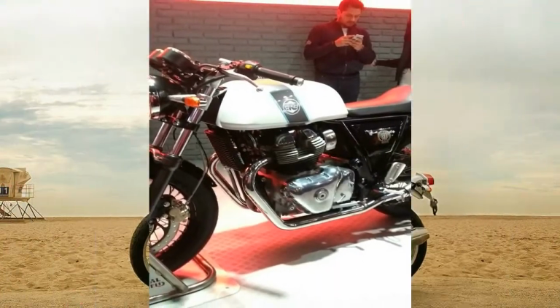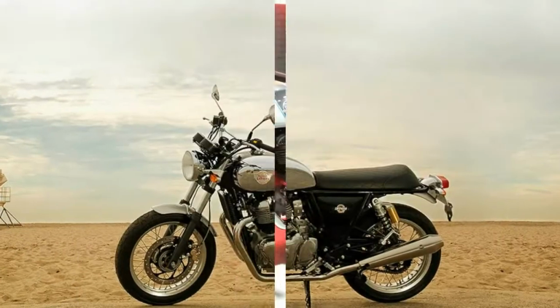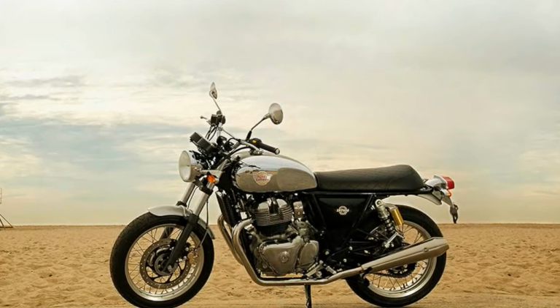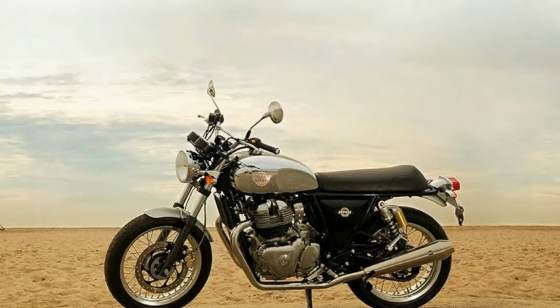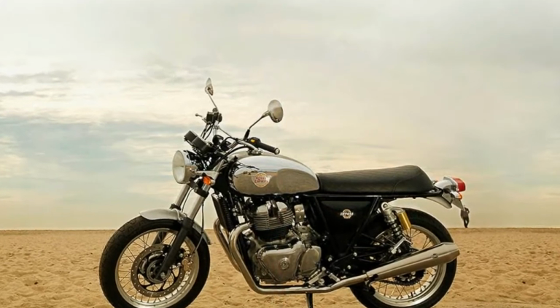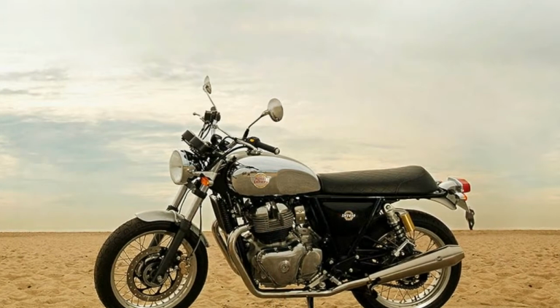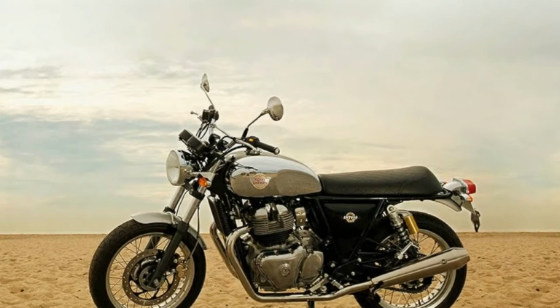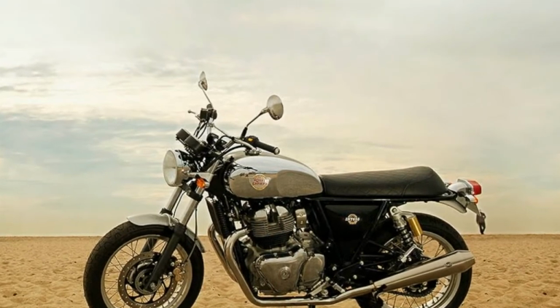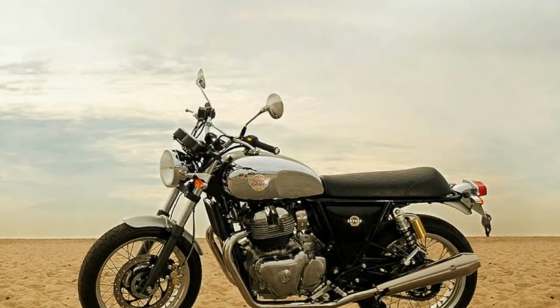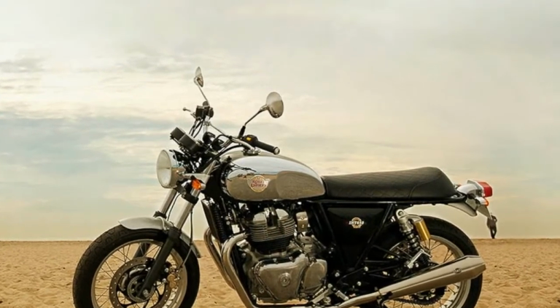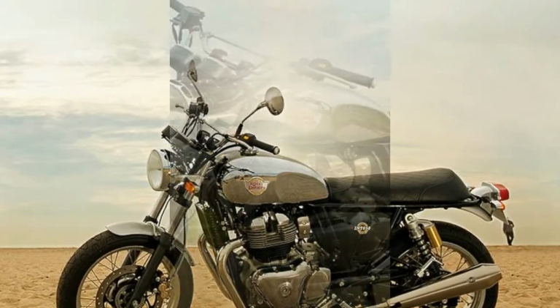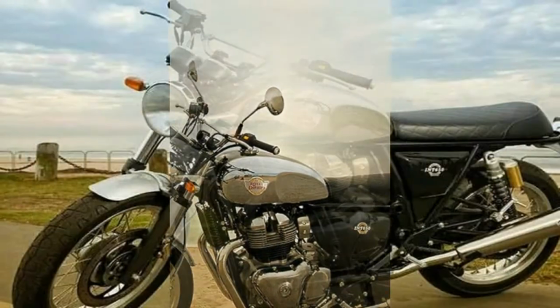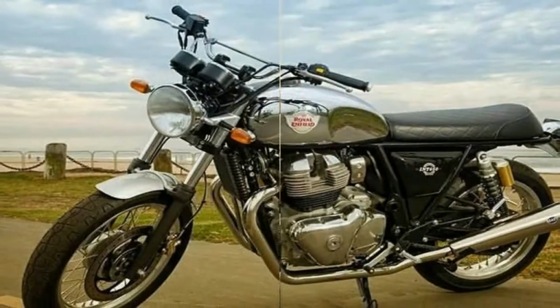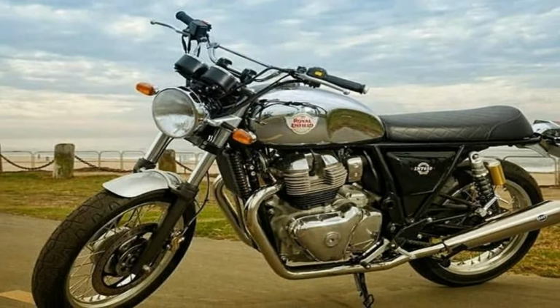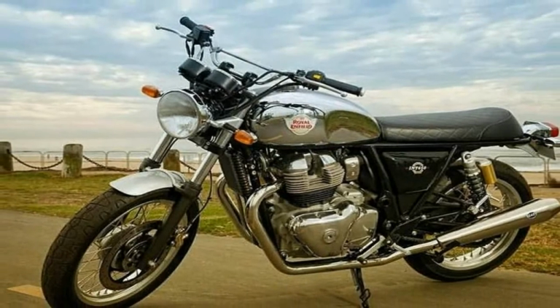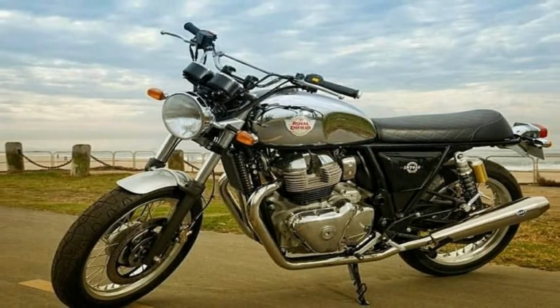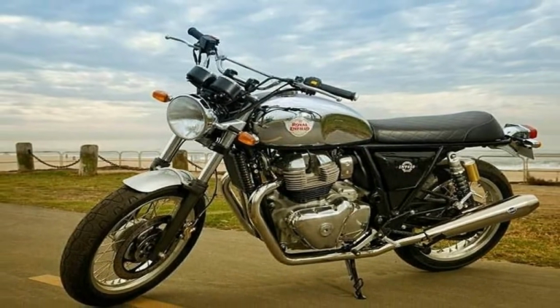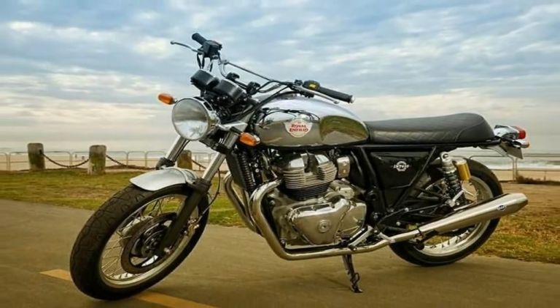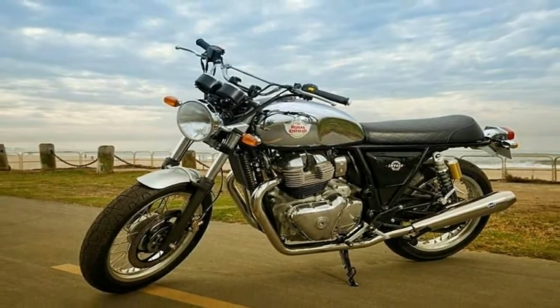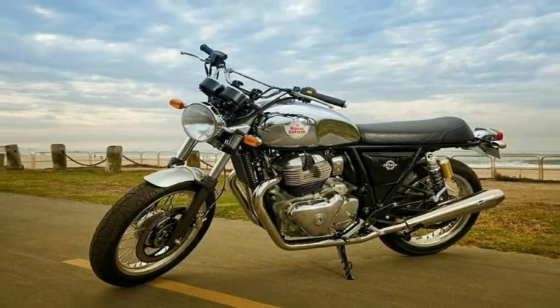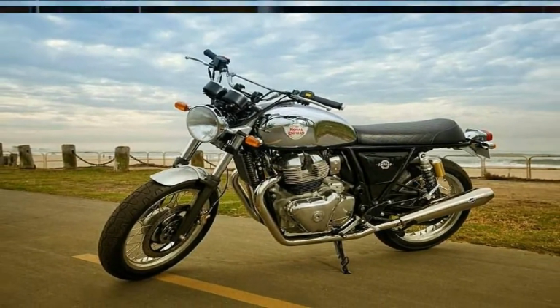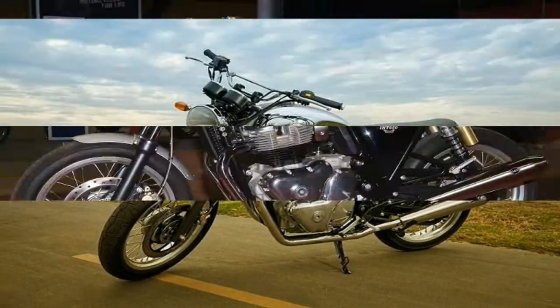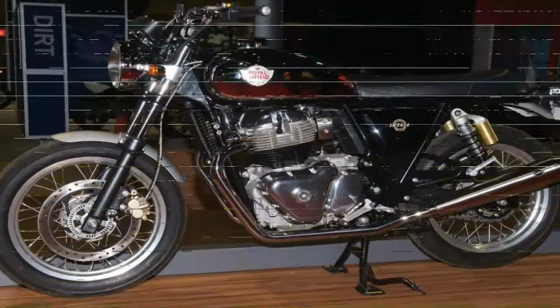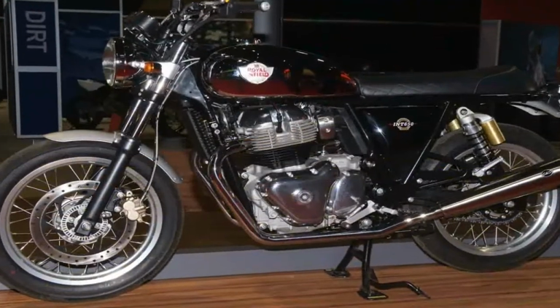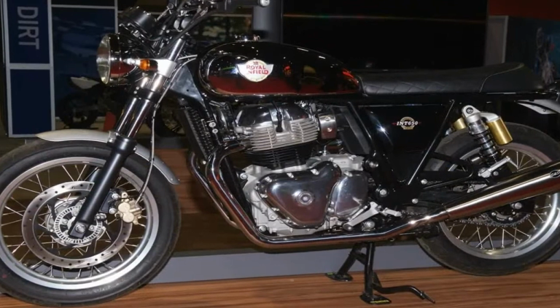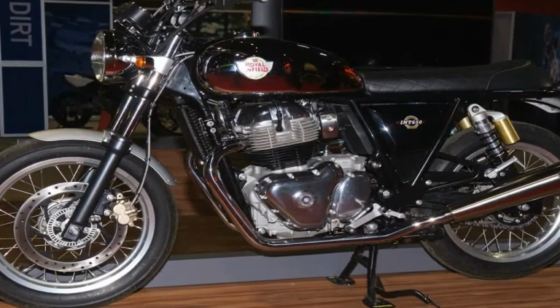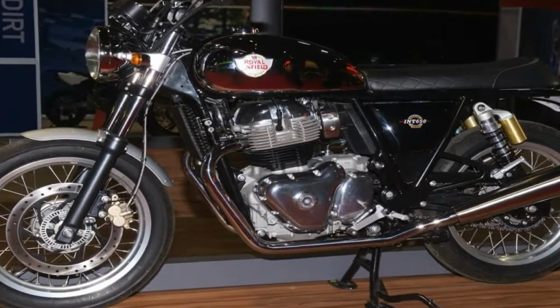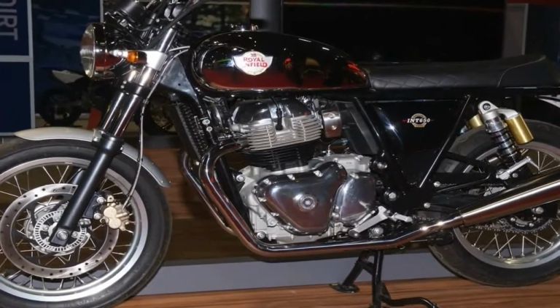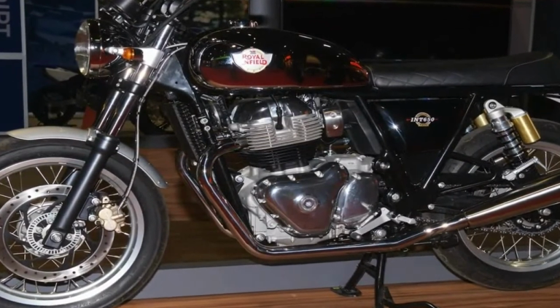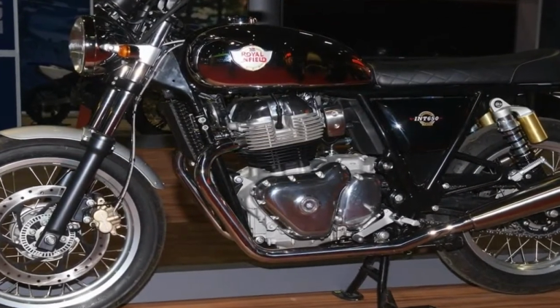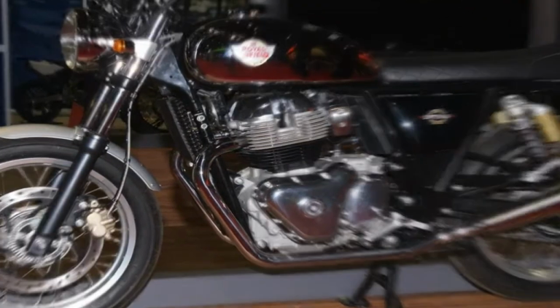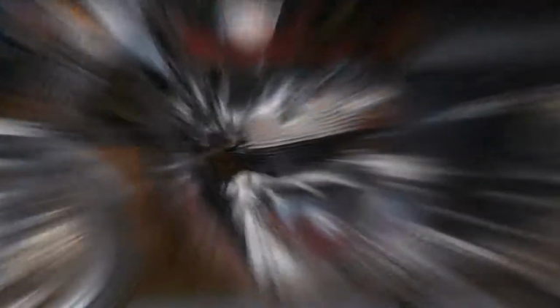The single 320mm front disc and 240mm rear provide plenty of stopping power, with an ABS feature that allows you to safely wring every ounce out of the anchors.